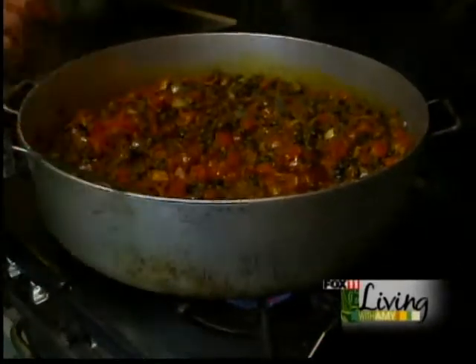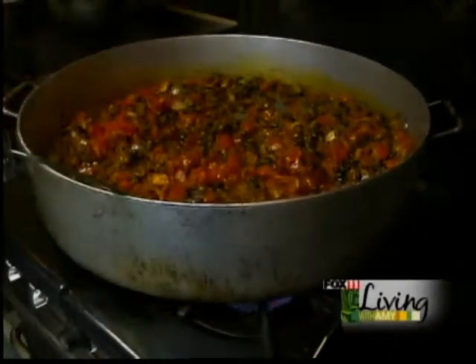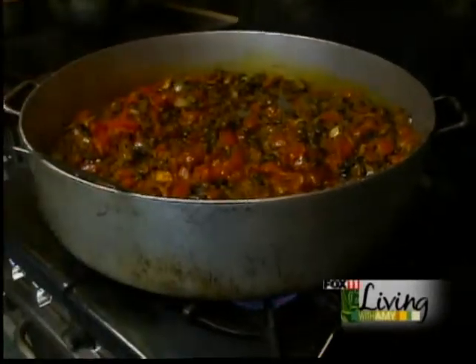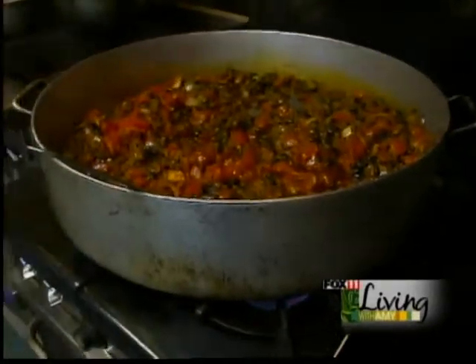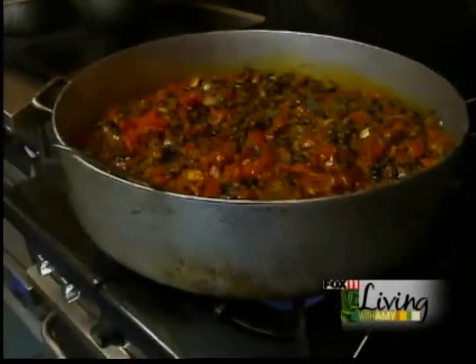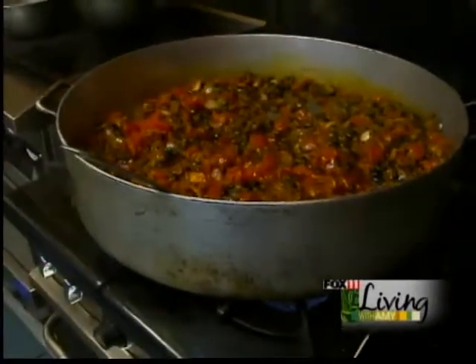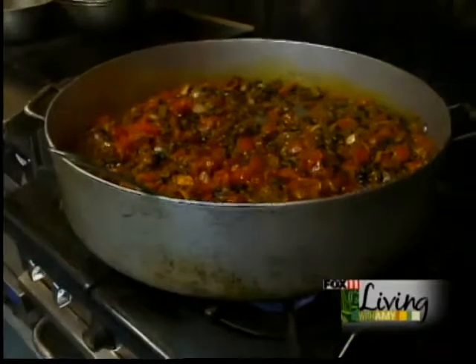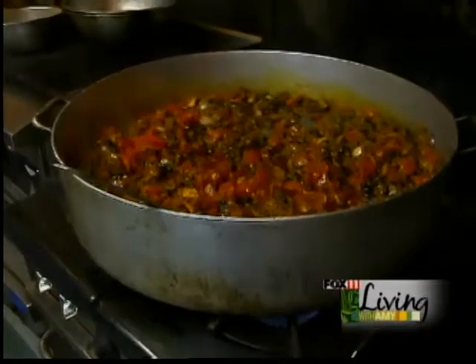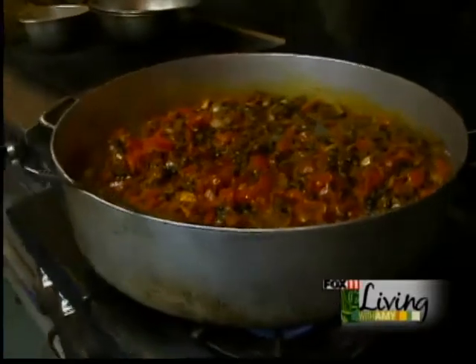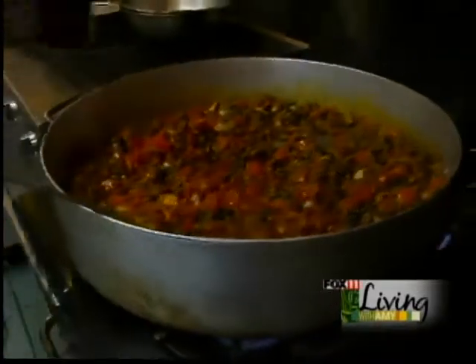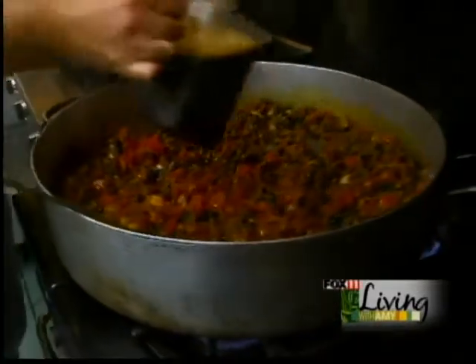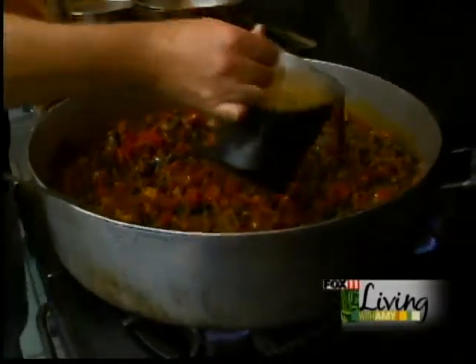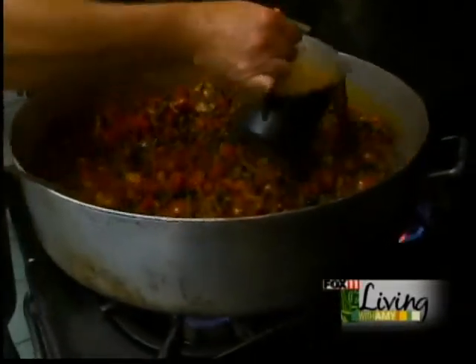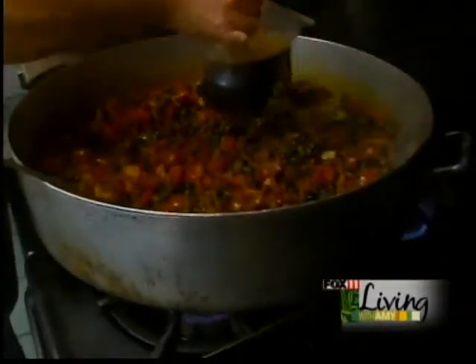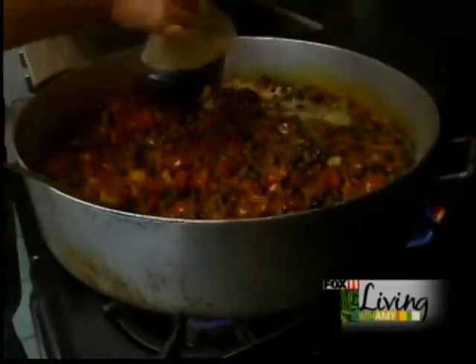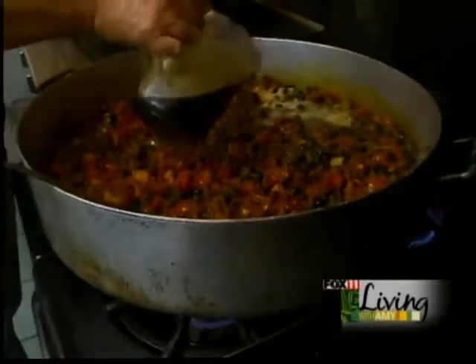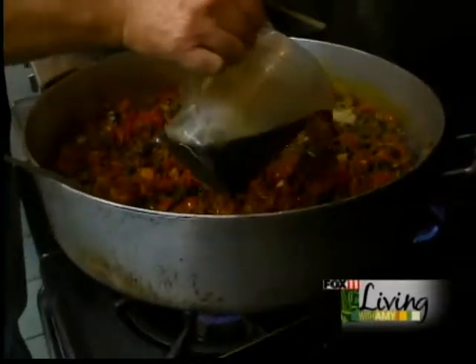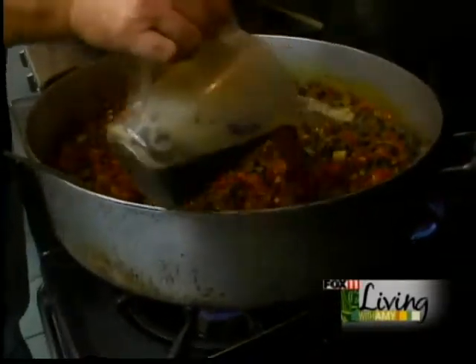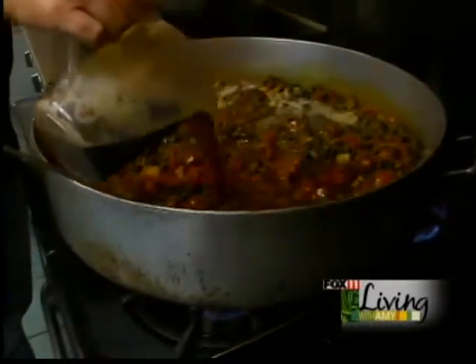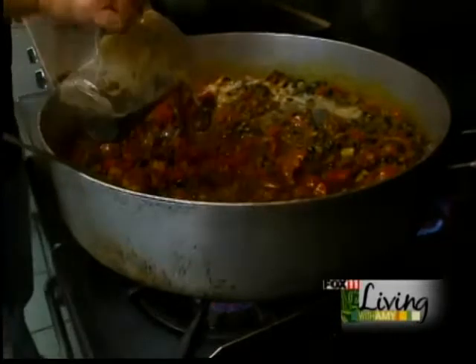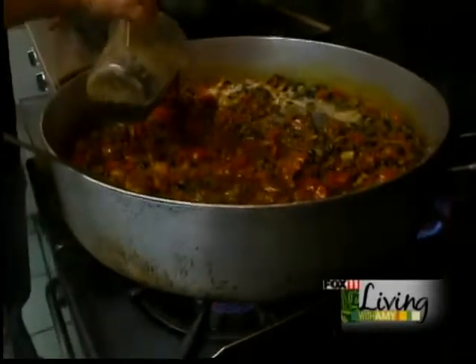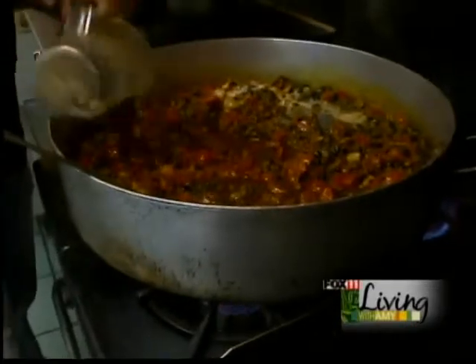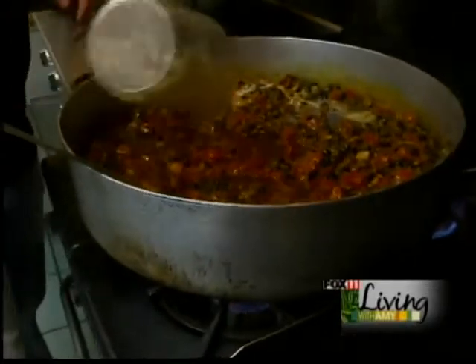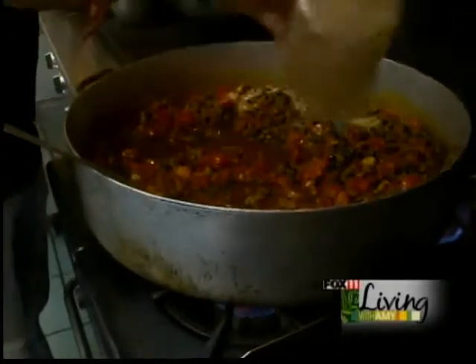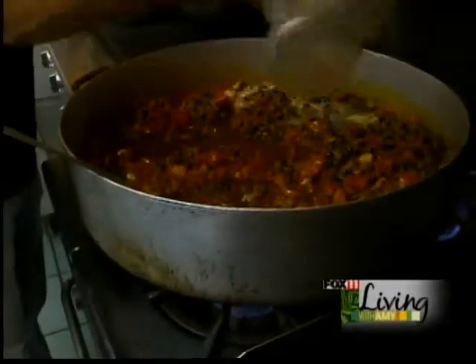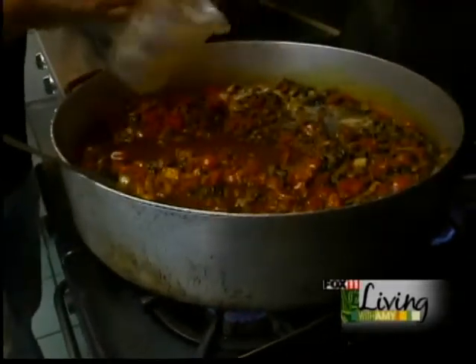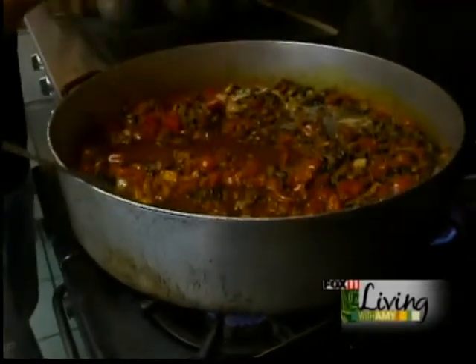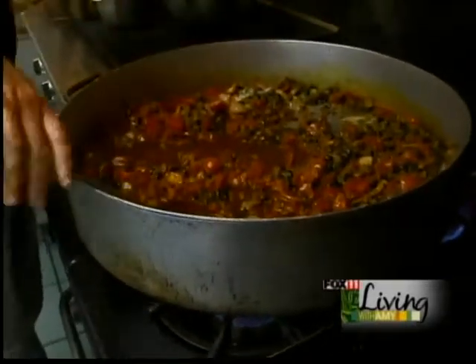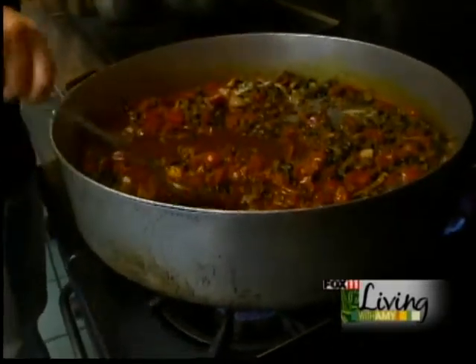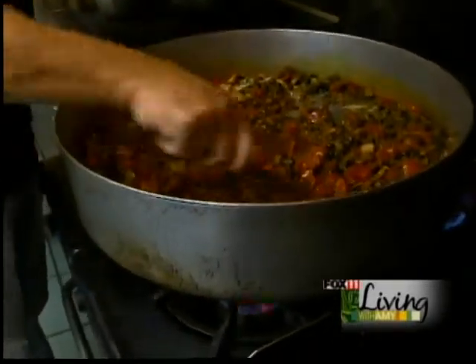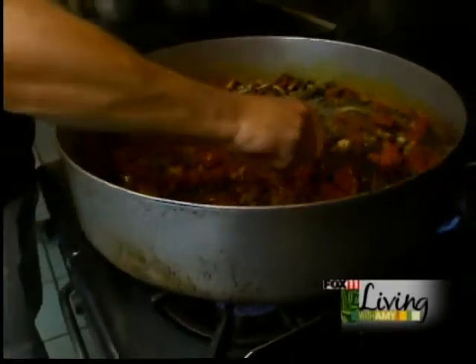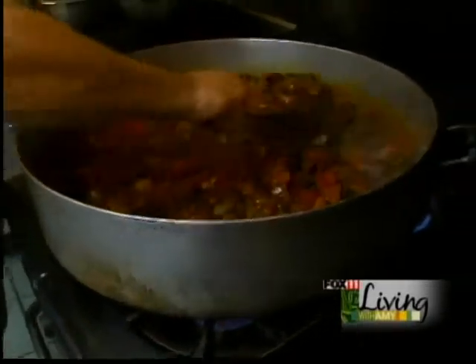And now of course the Irish part — a quart of Guinness. Stir it all up.